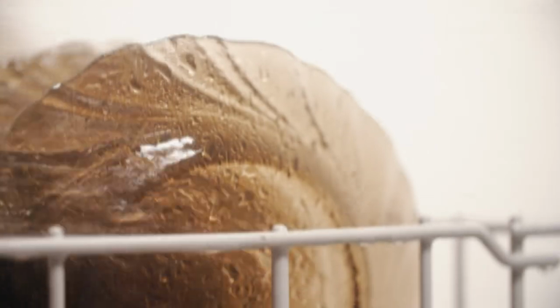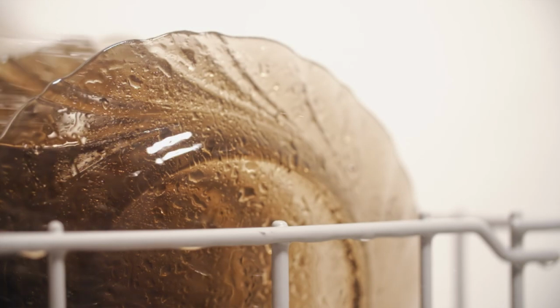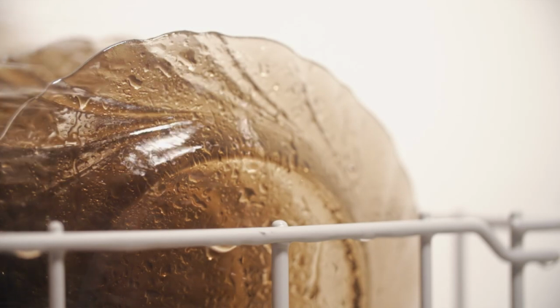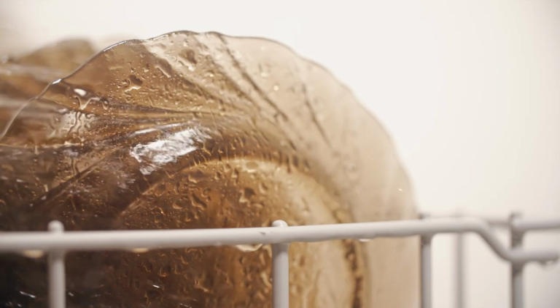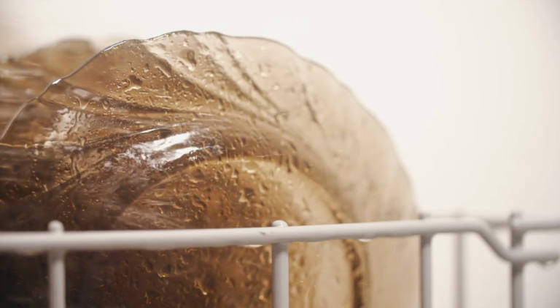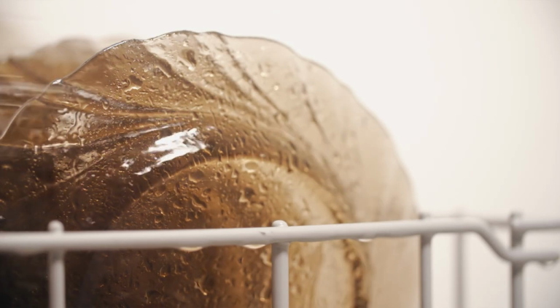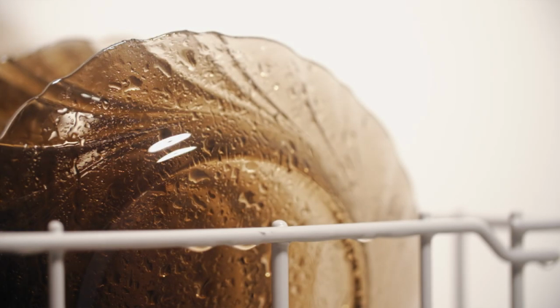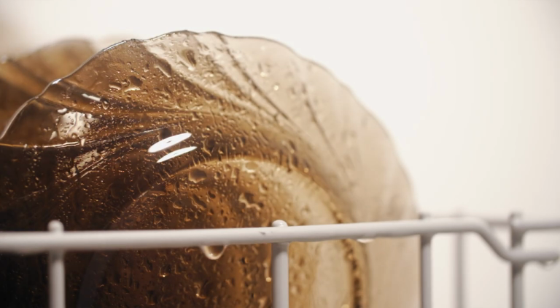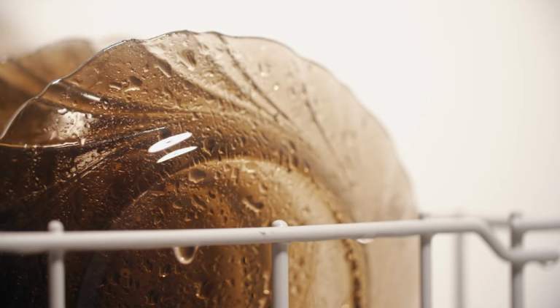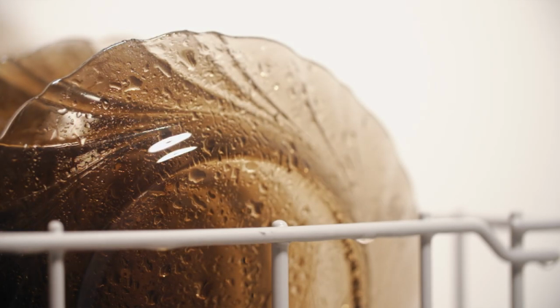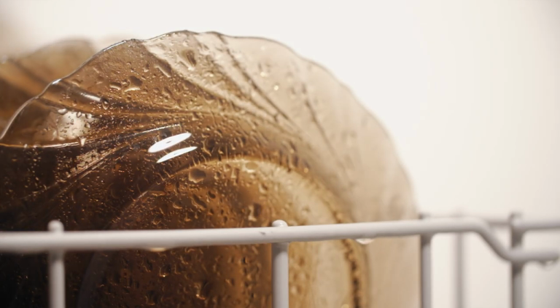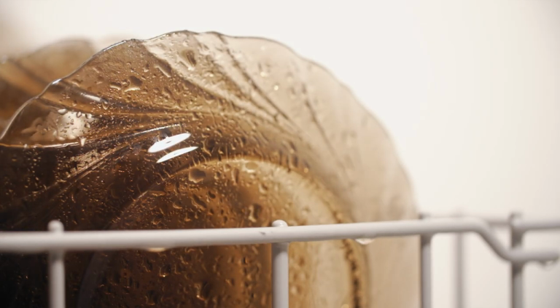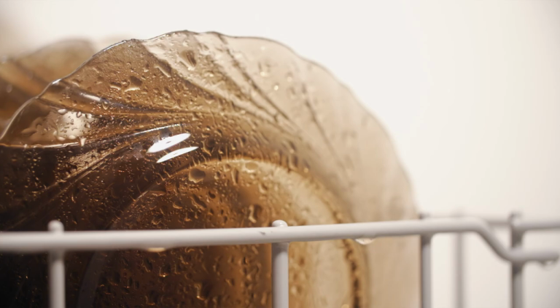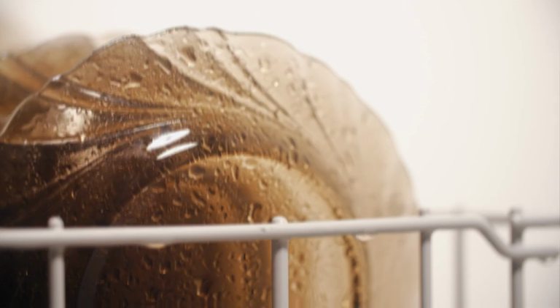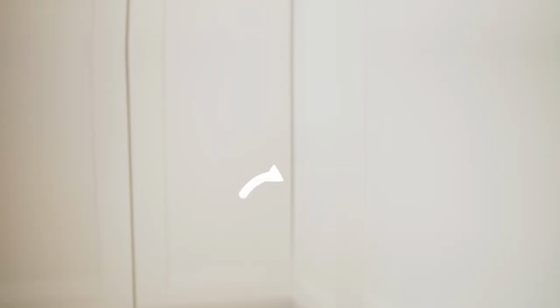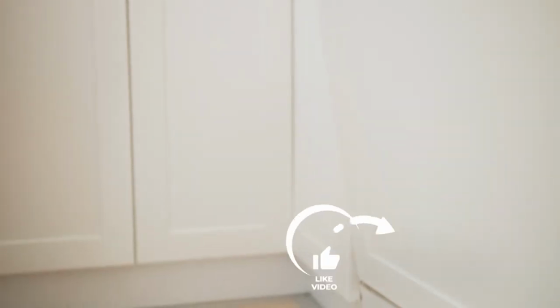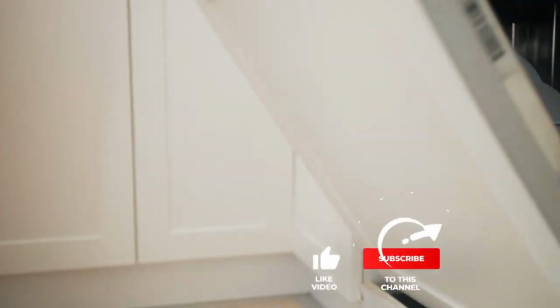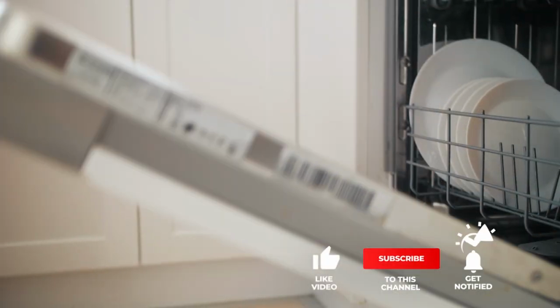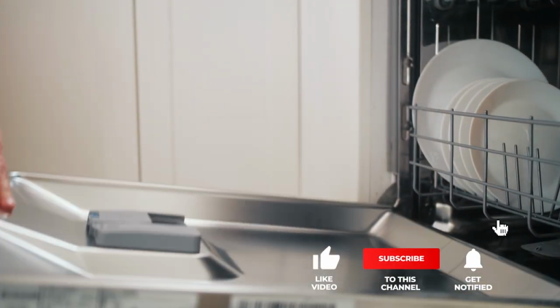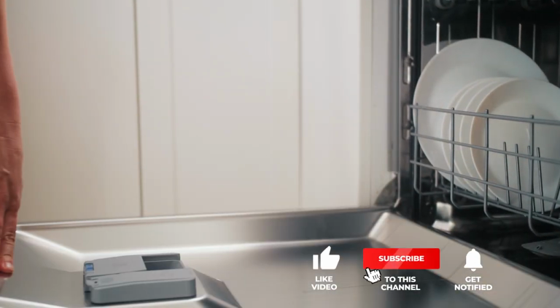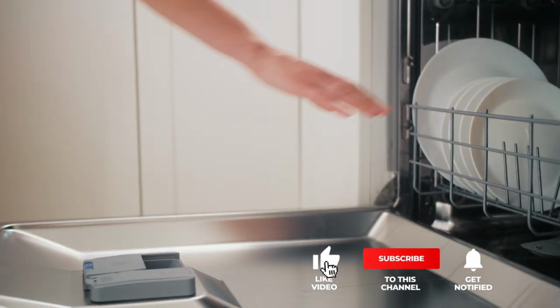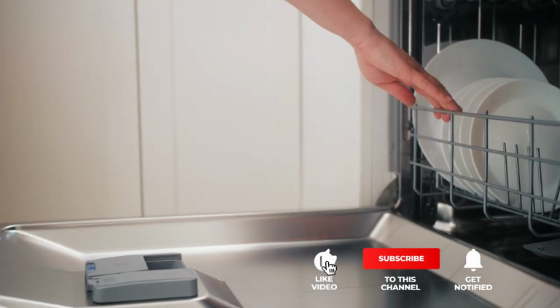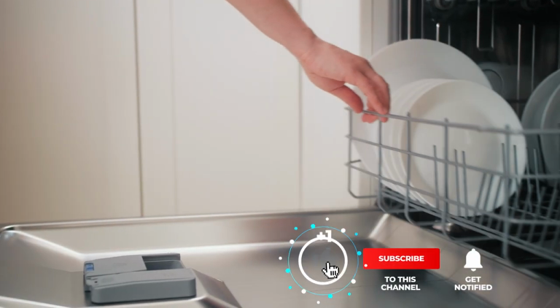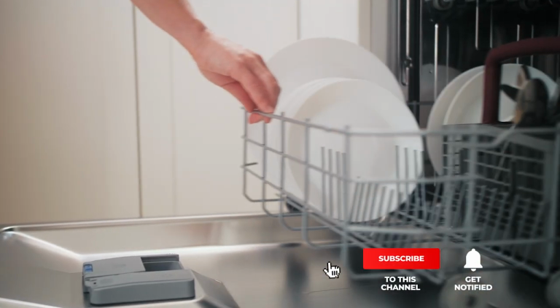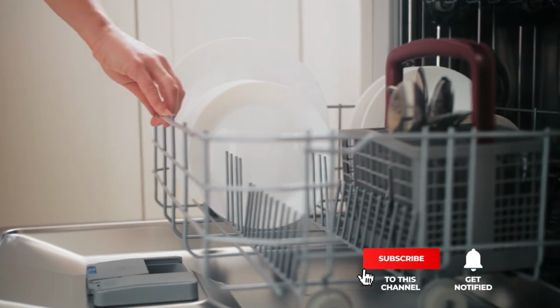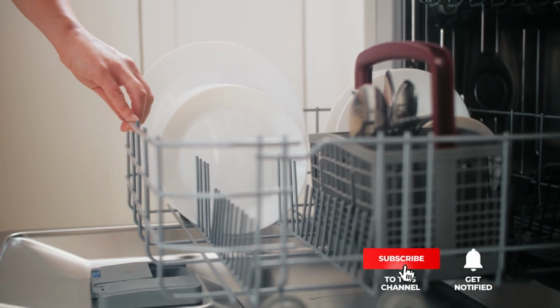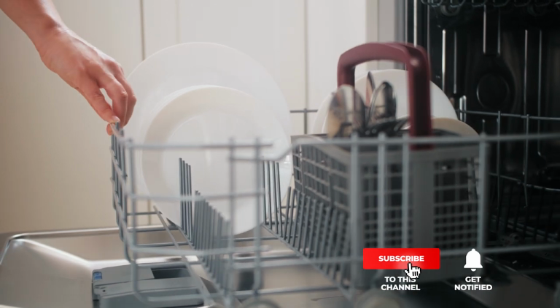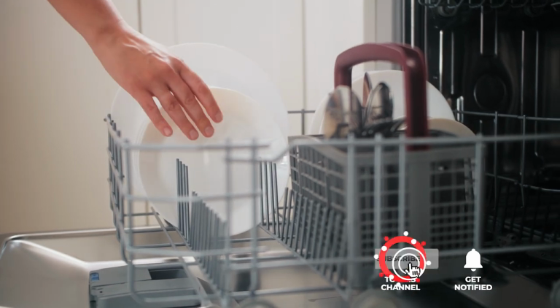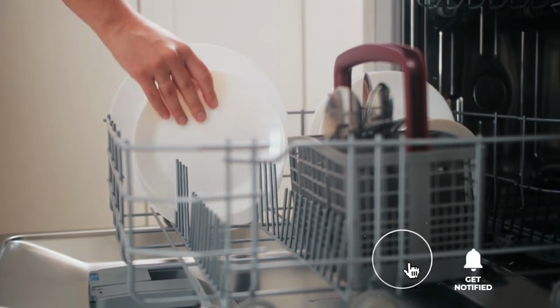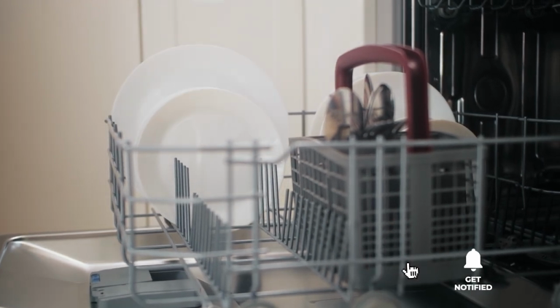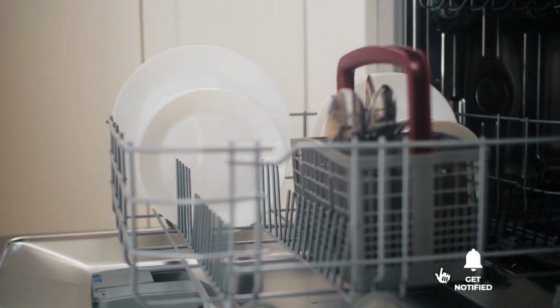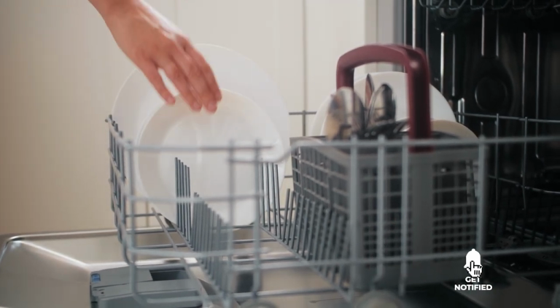Still haven't found a dishwashing machine that meets your needs? Well, keep watching because we have more lined up for you. Meanwhile, if this is your first time visiting our channel, be sure to subscribe and hit the bell icon to receive notifications of our next videos.